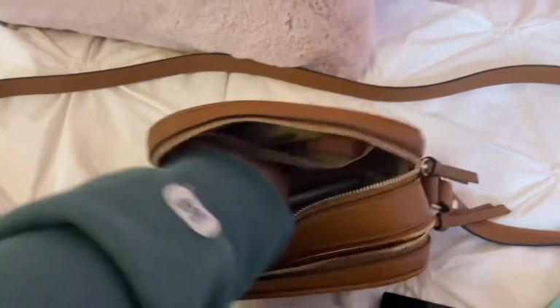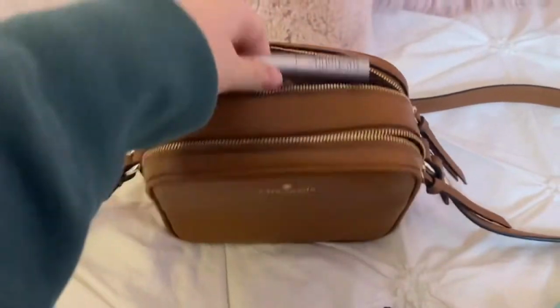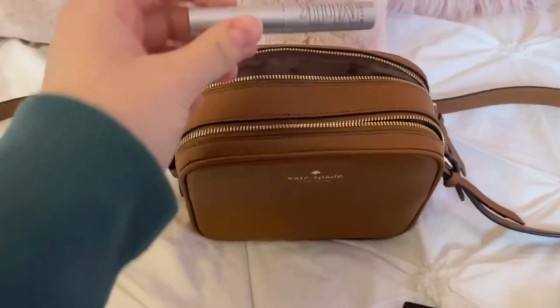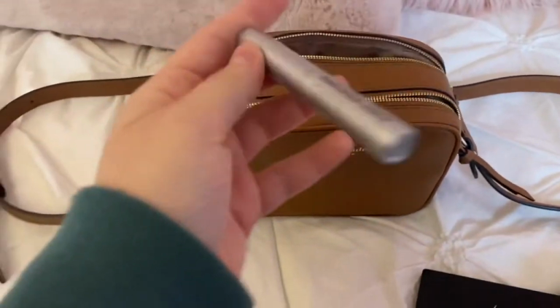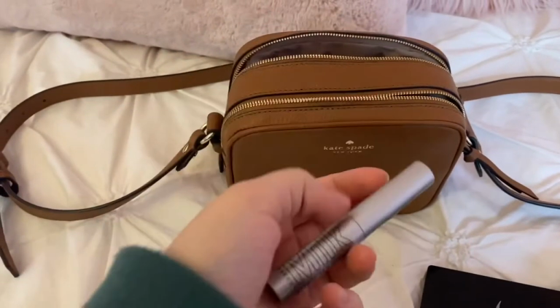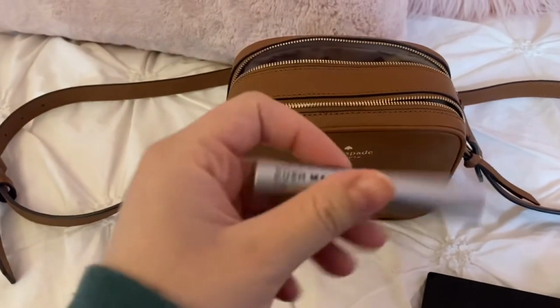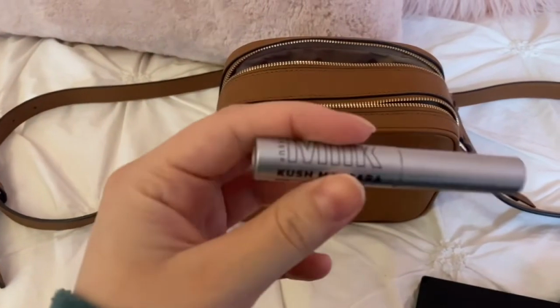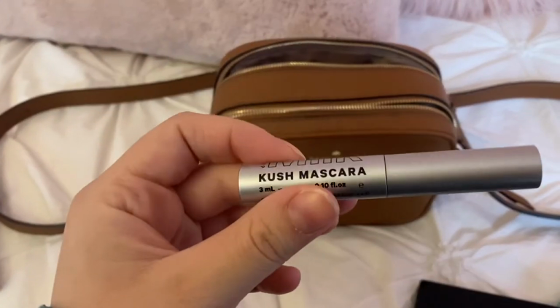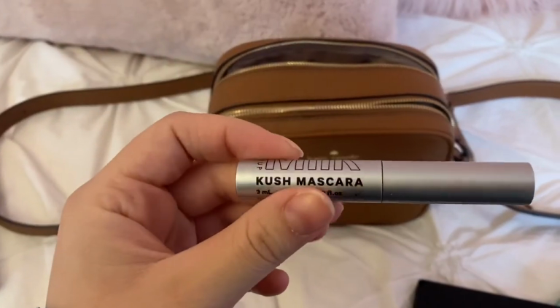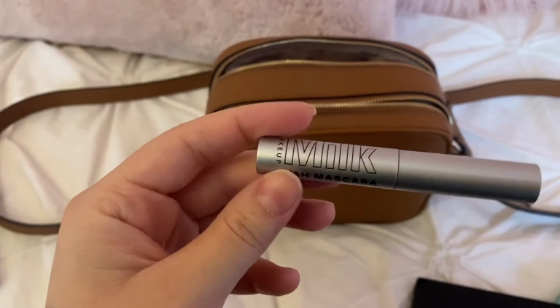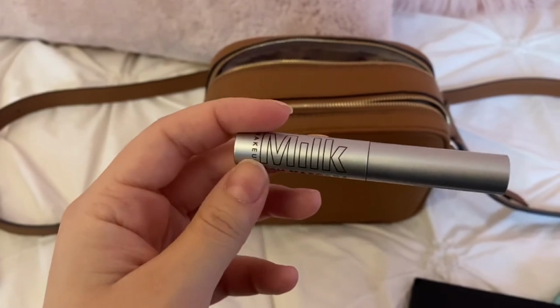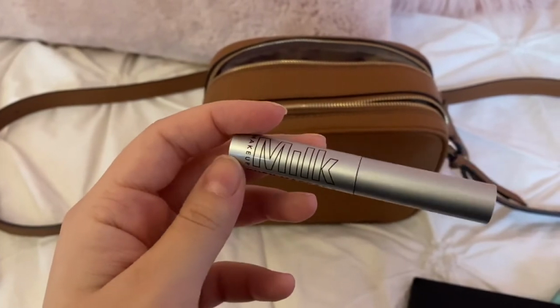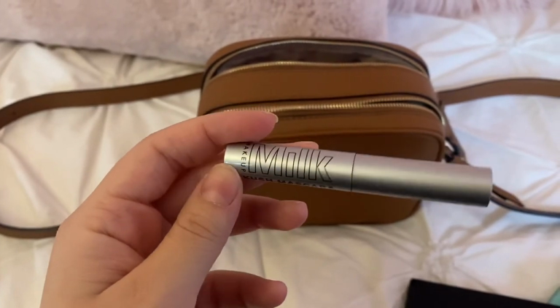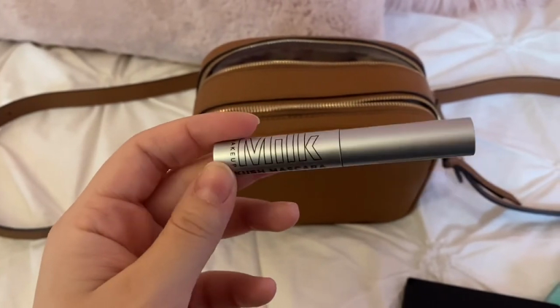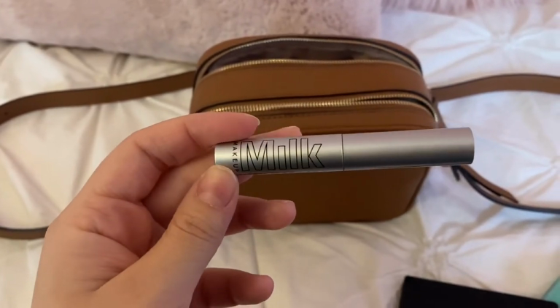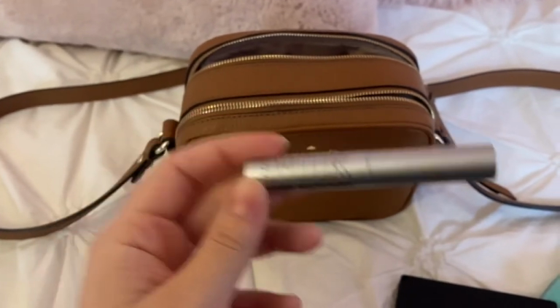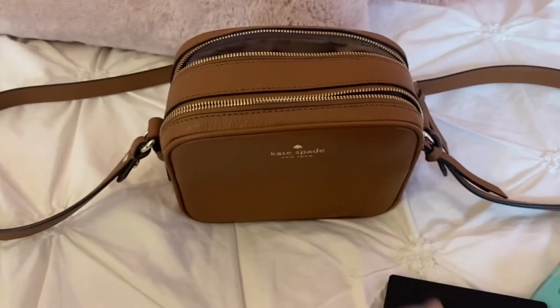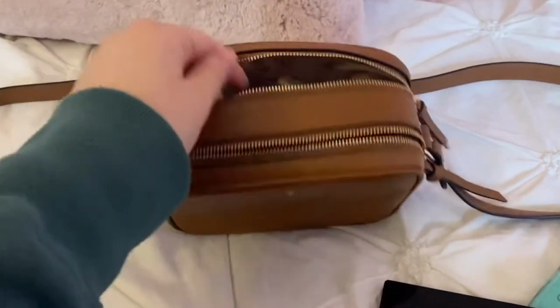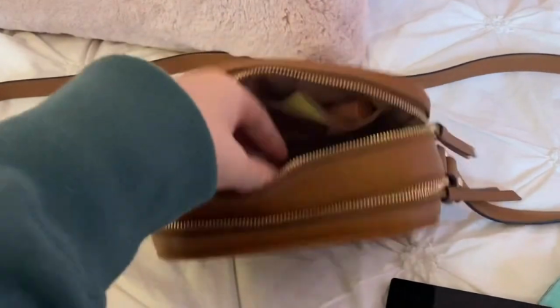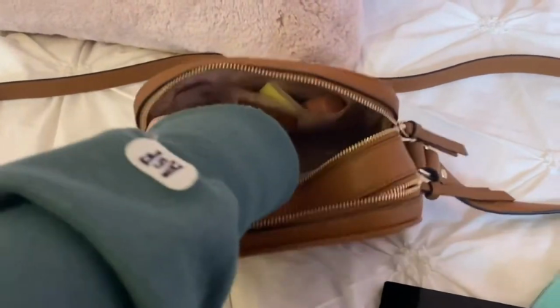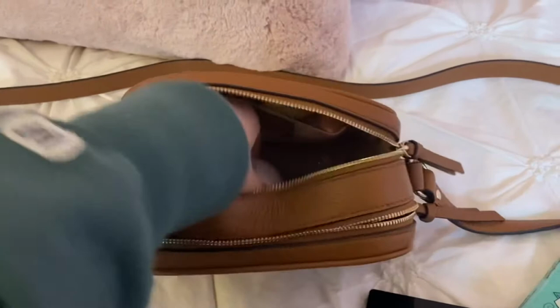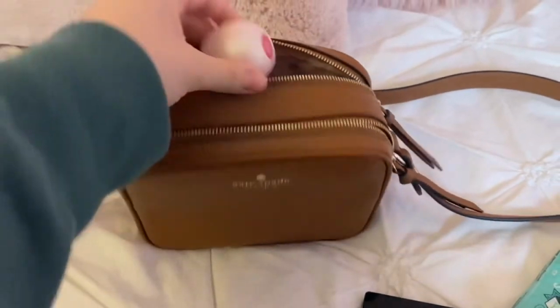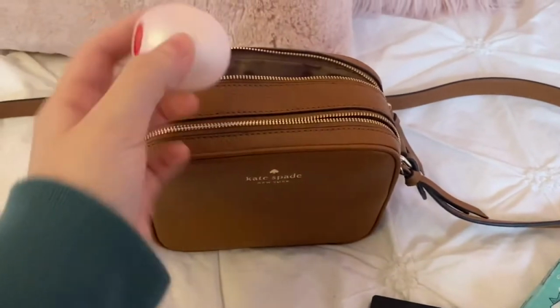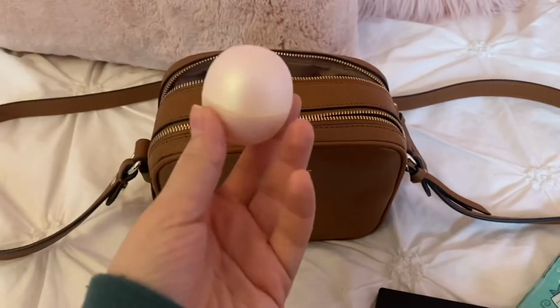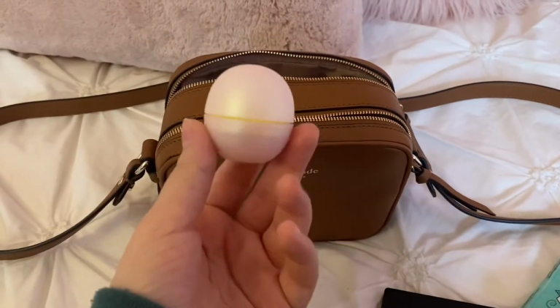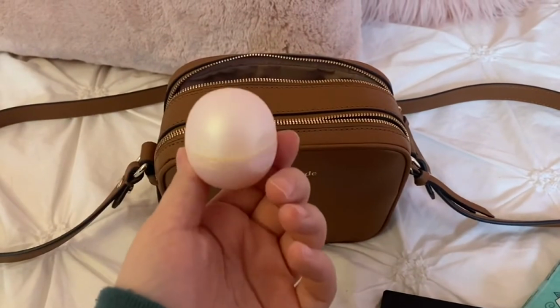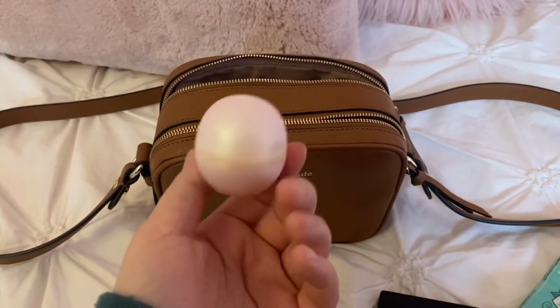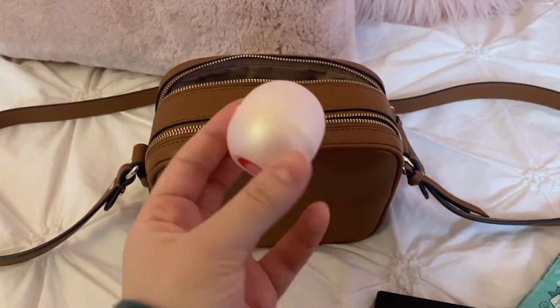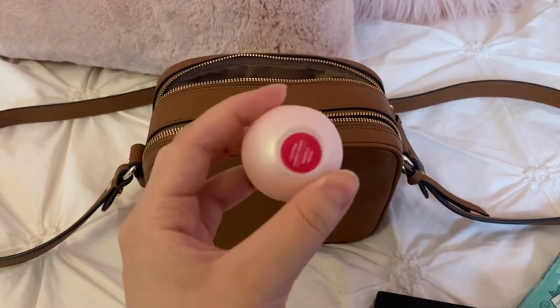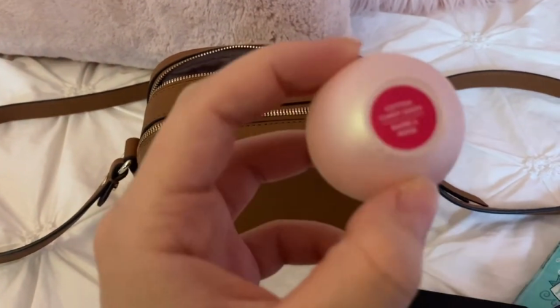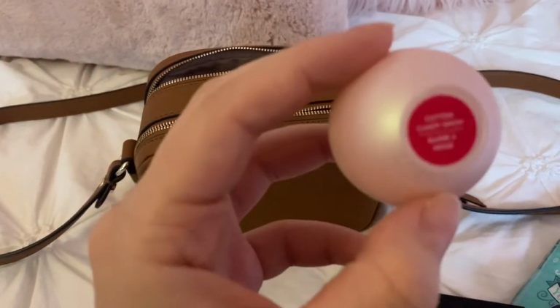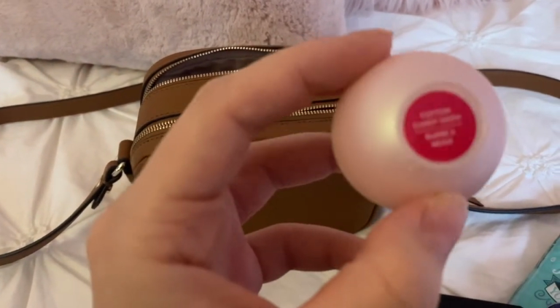Next up I have a Milk mascara, this is from Sephora. And an EOS lip balm because my lips get super cracked — this is in Cotton Candy Snow.